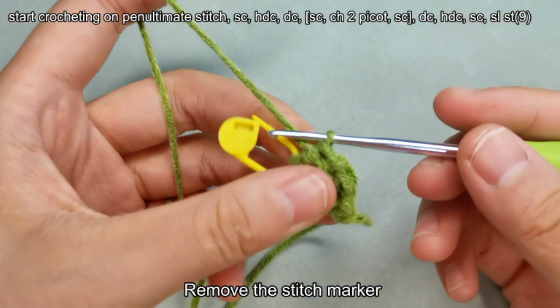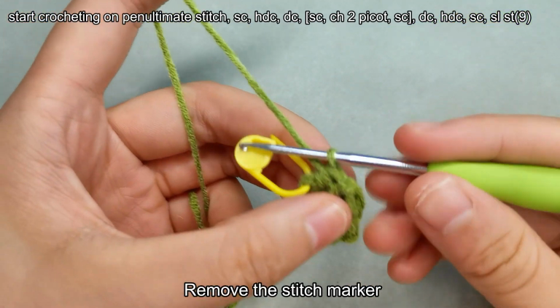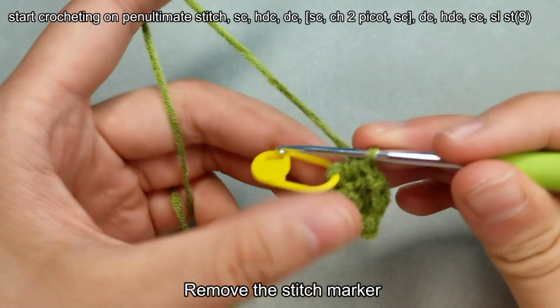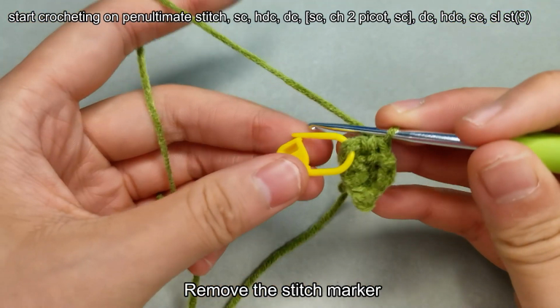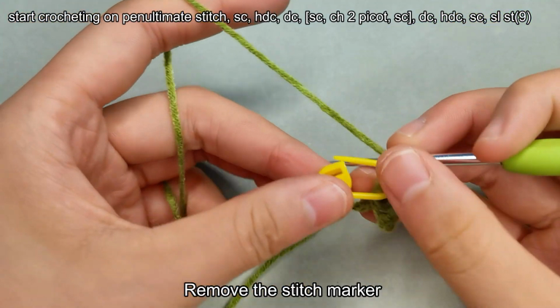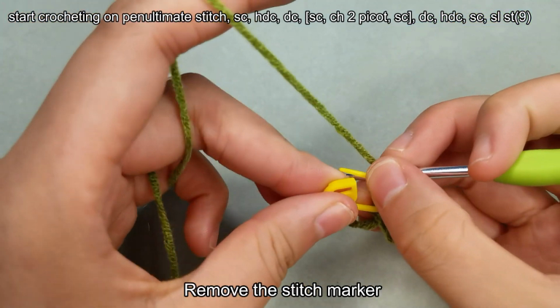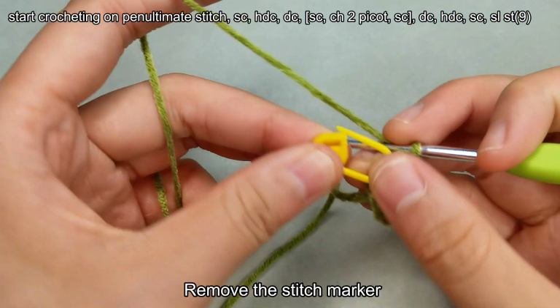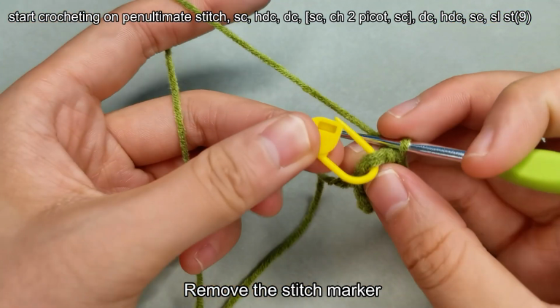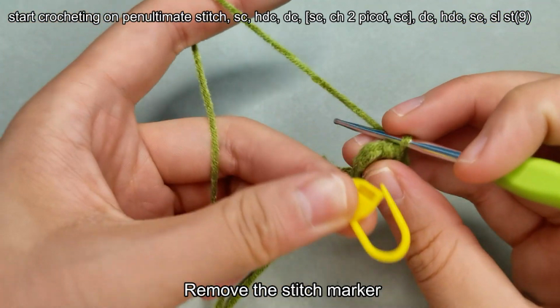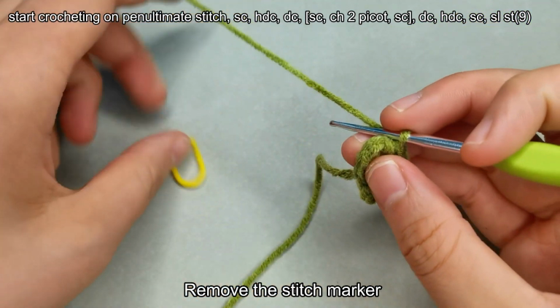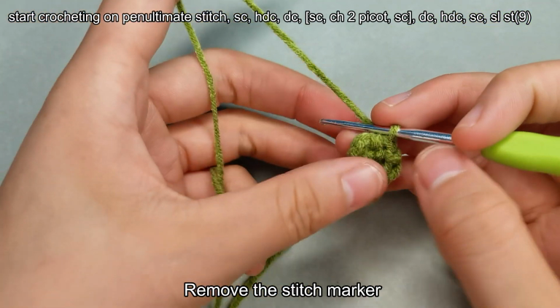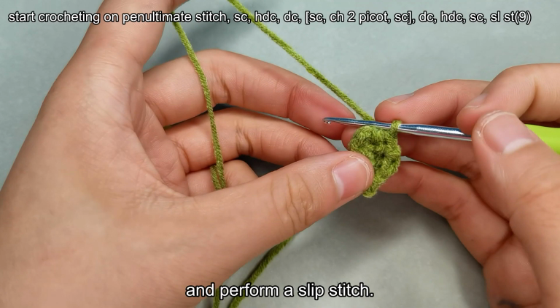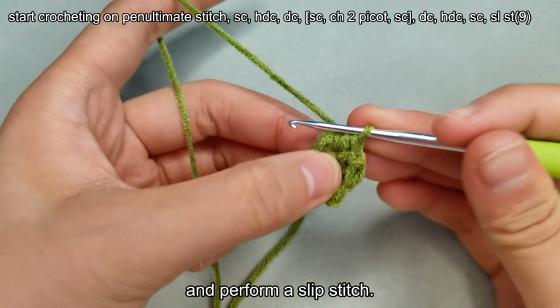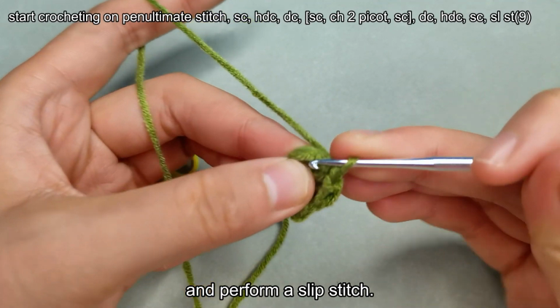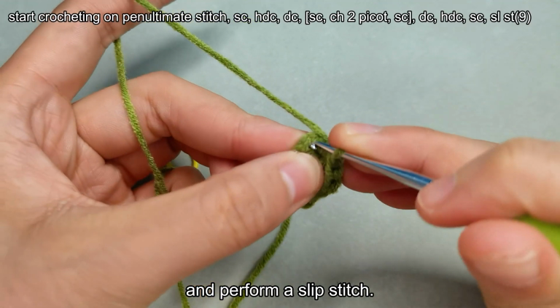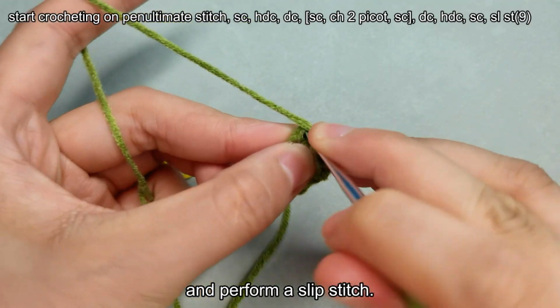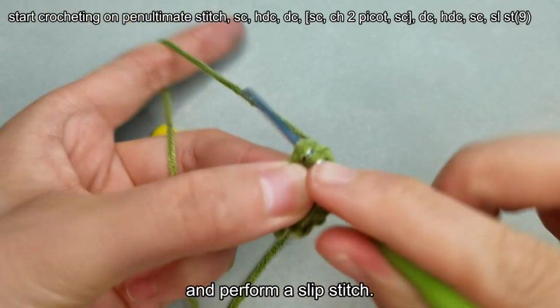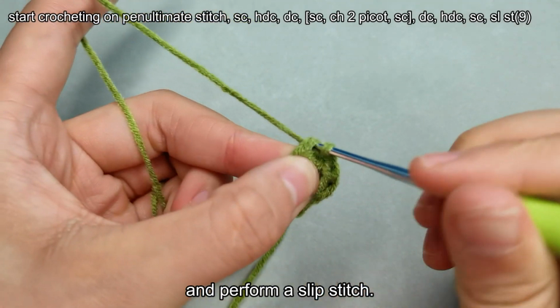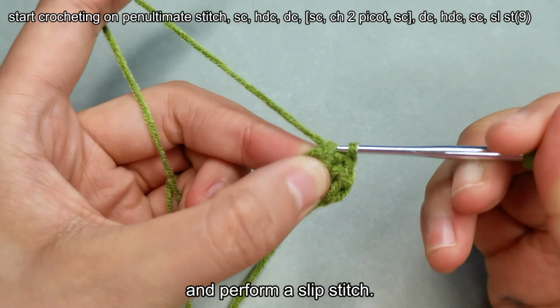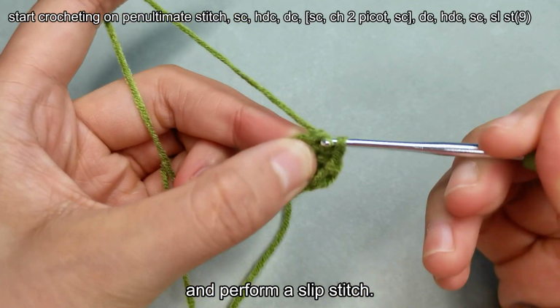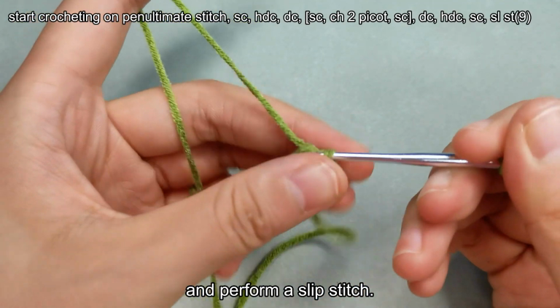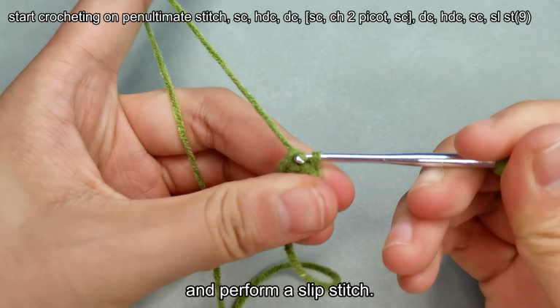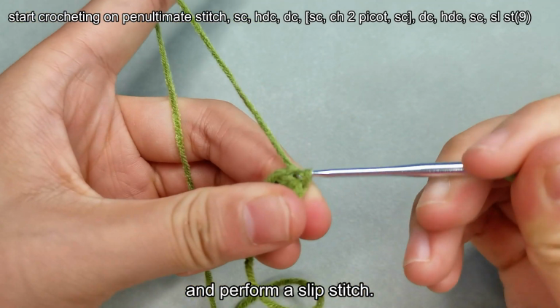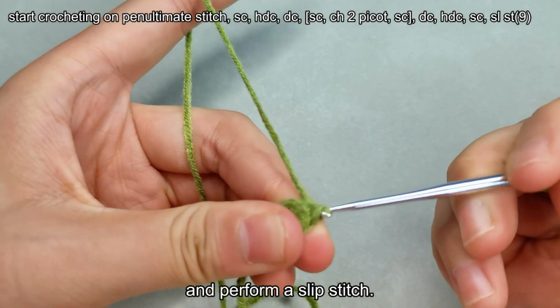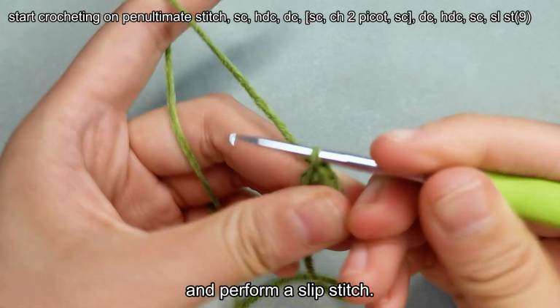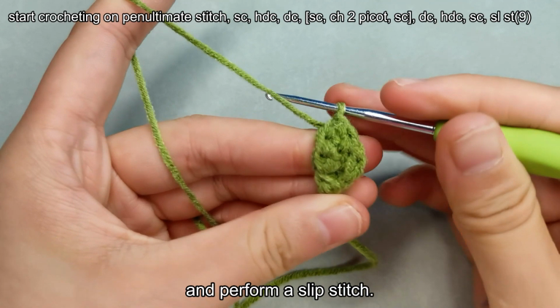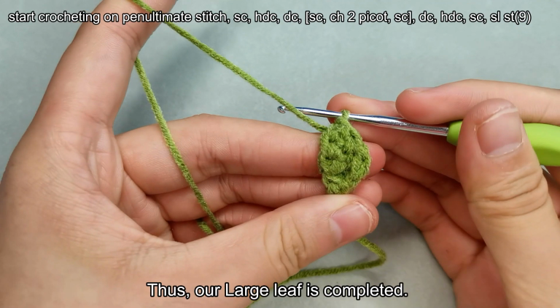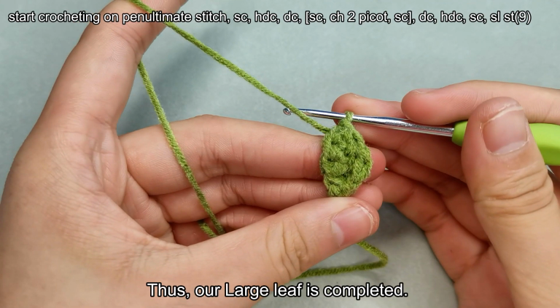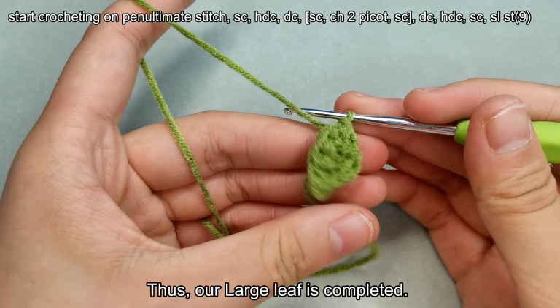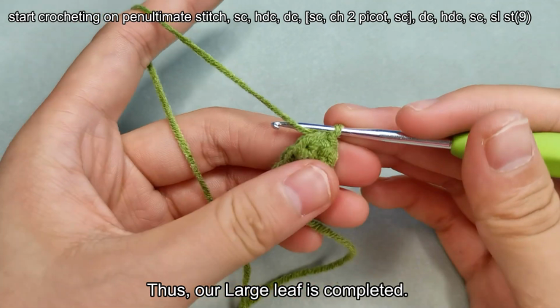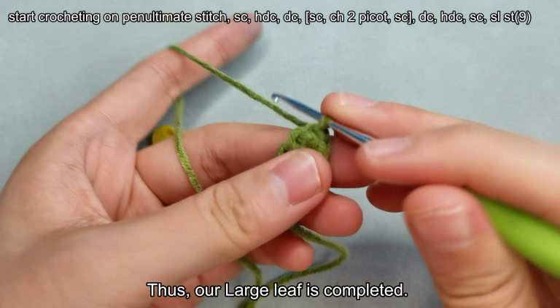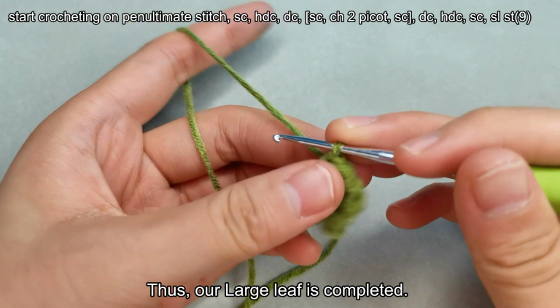Remove the stitch marker and perform a slip stitch. Thus, our large leaf is completed.